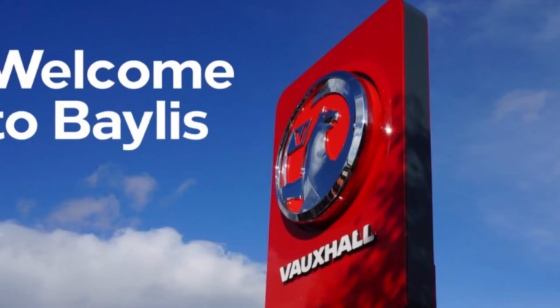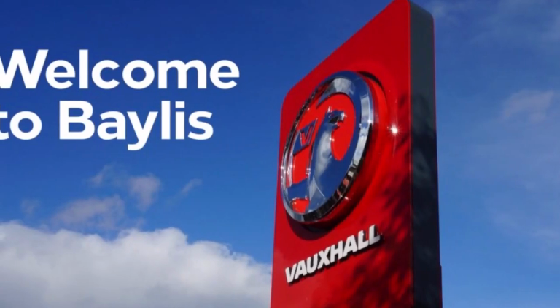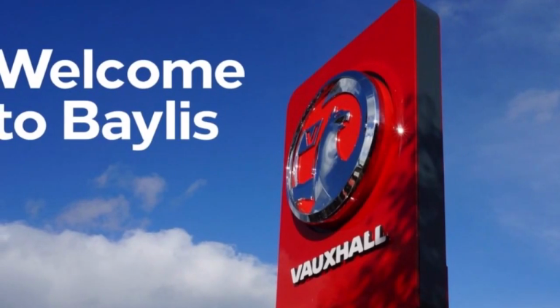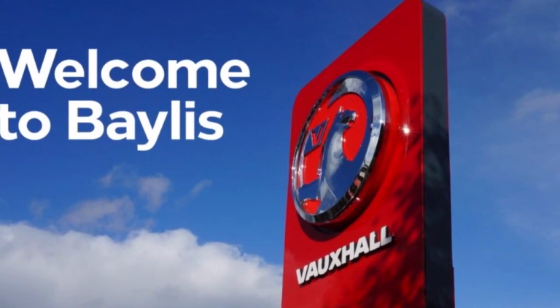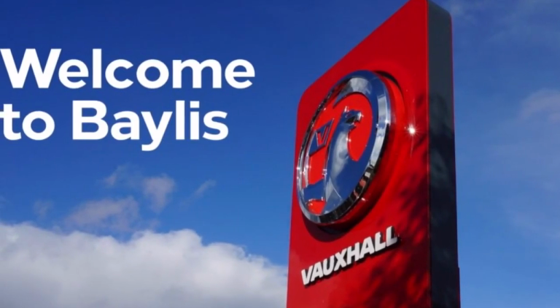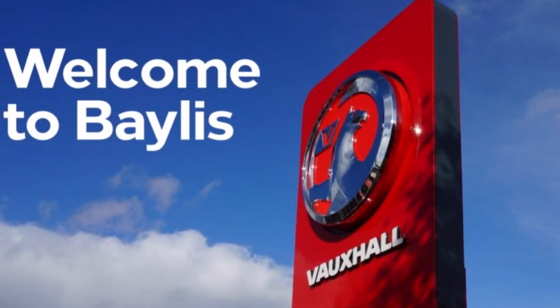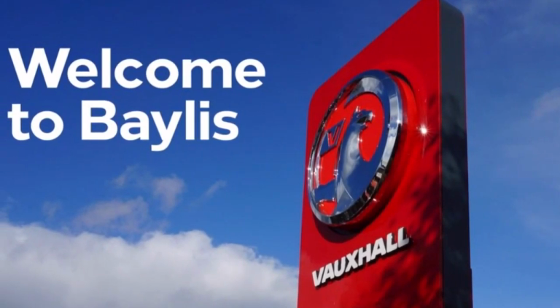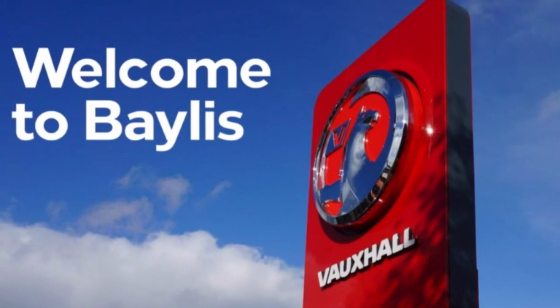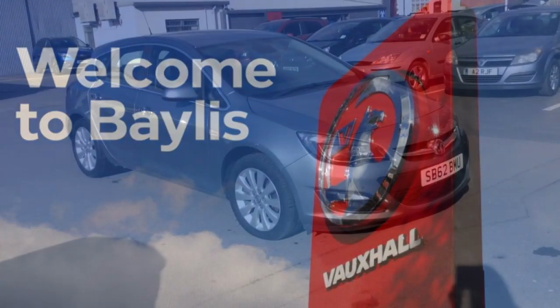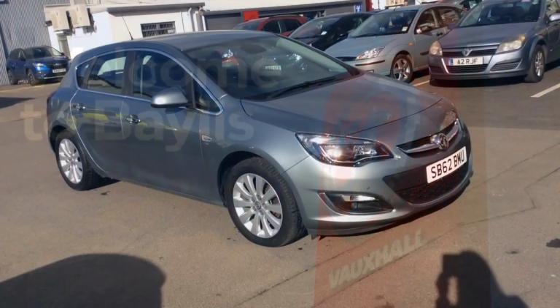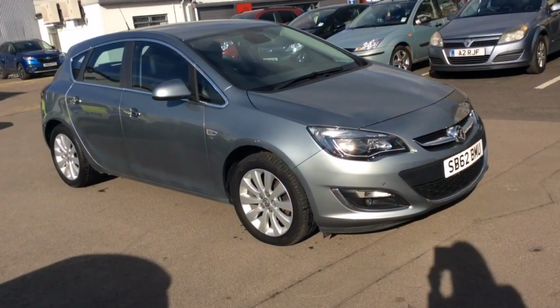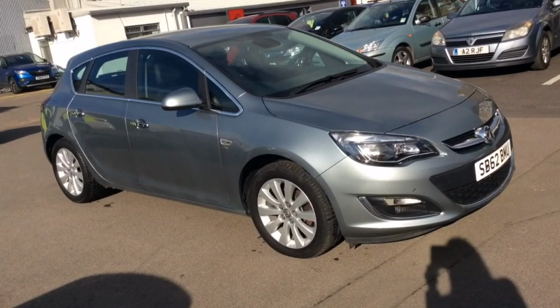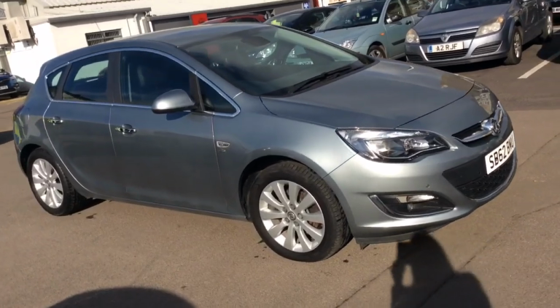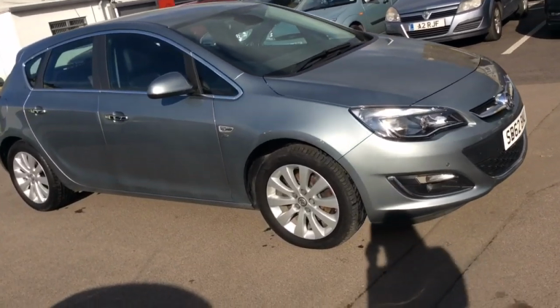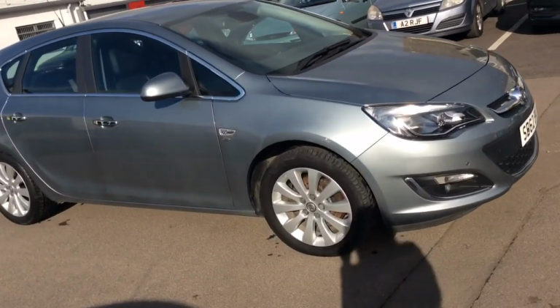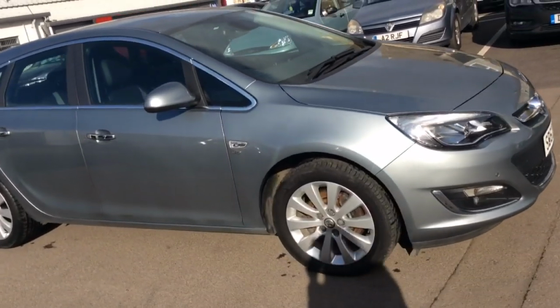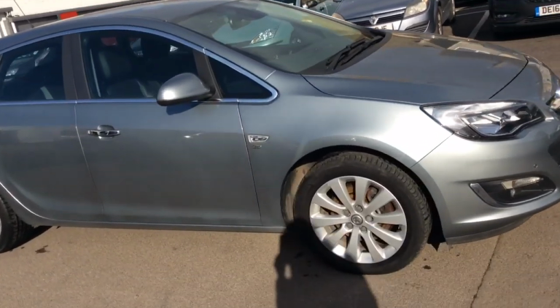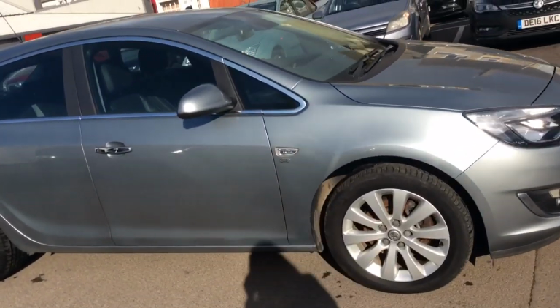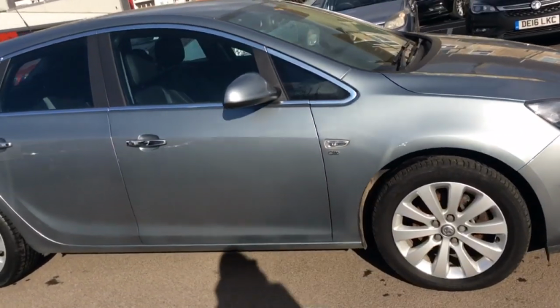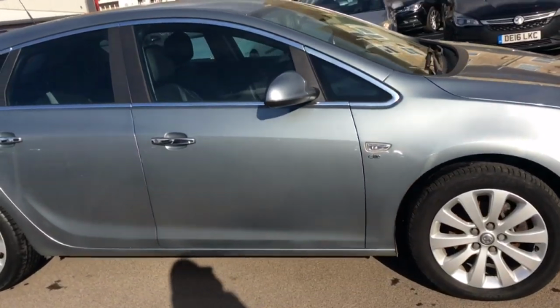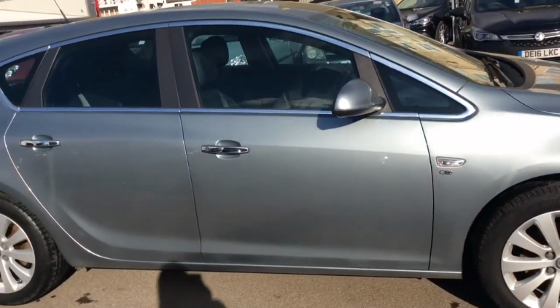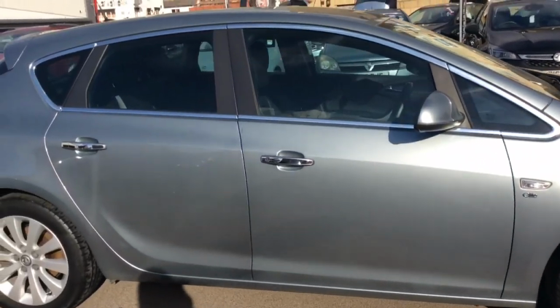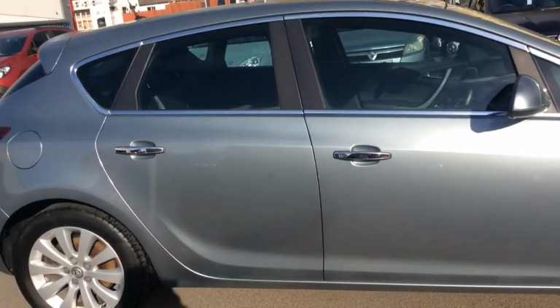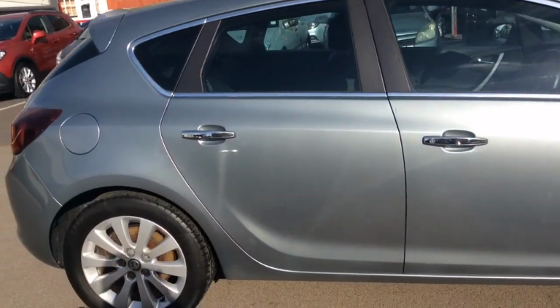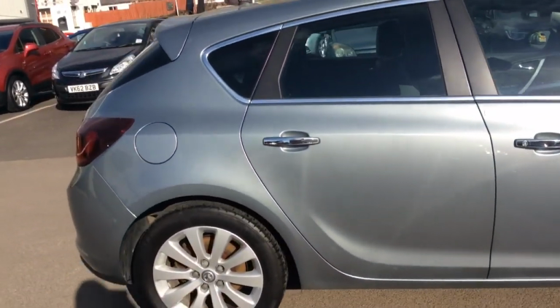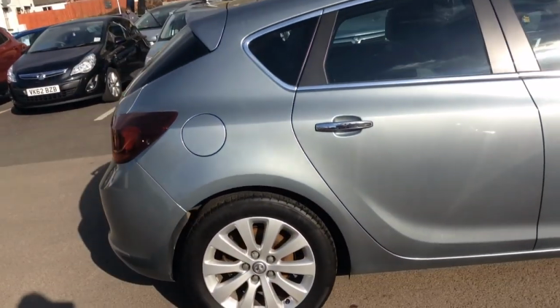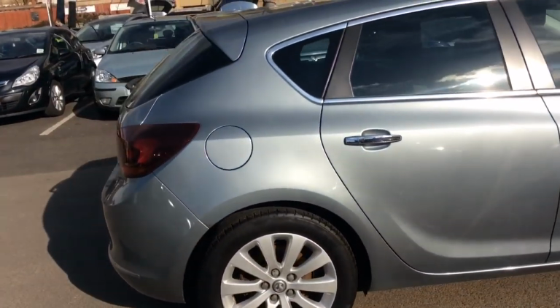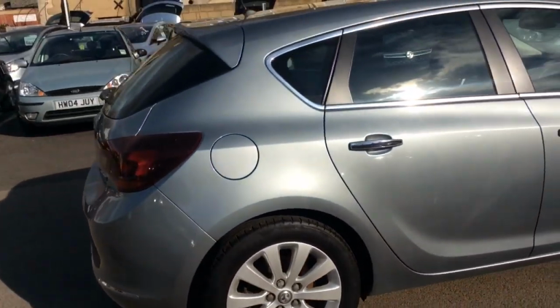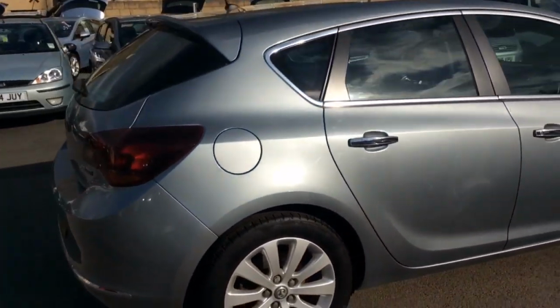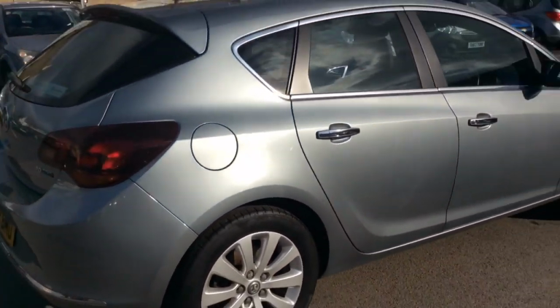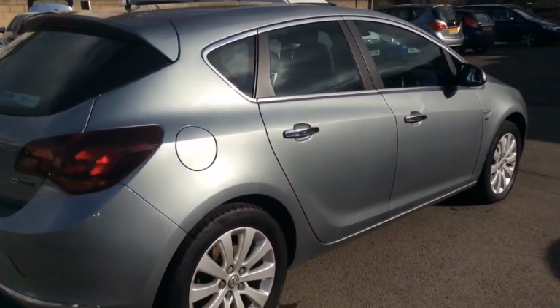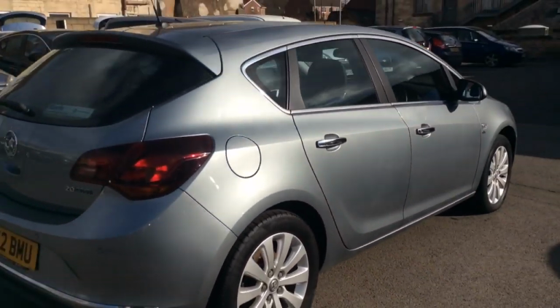Welcome to Bayless Vauxhall Stroud. Here today we have a Vauxhall Astra Elite CDTi 2 litre diesel engine finished in flipchip silver. As you can see it's on a 62 registration and it's done 49,150 miles.